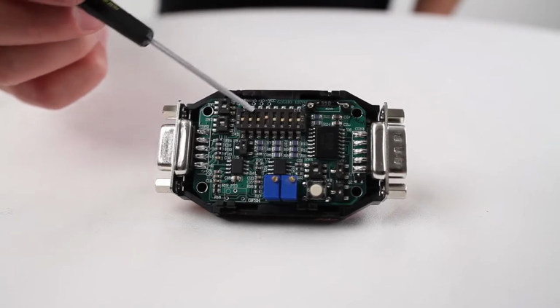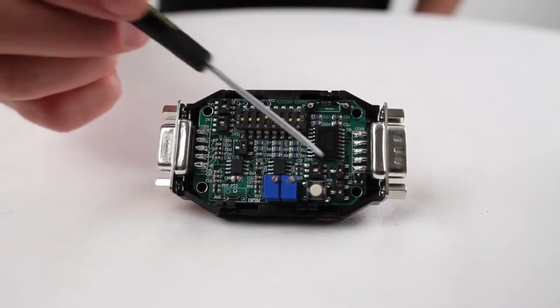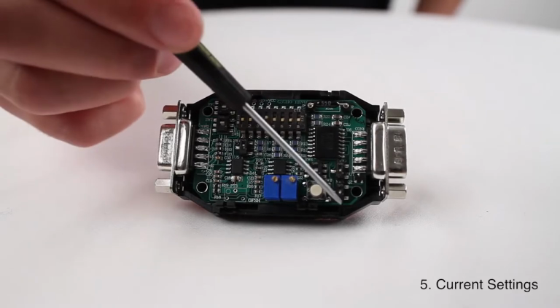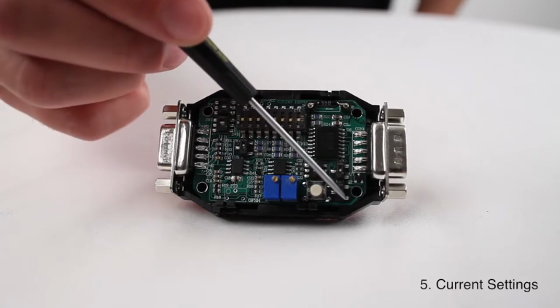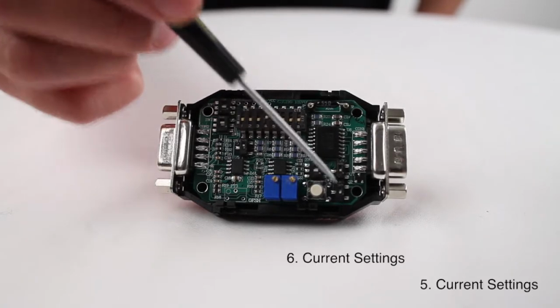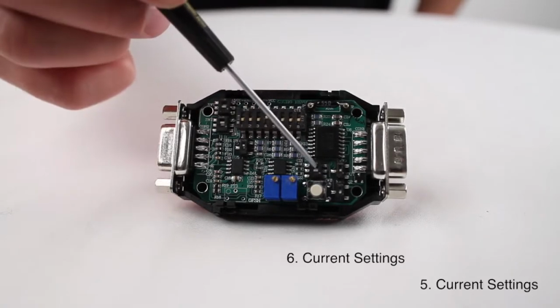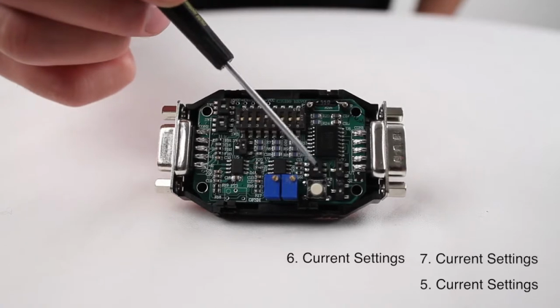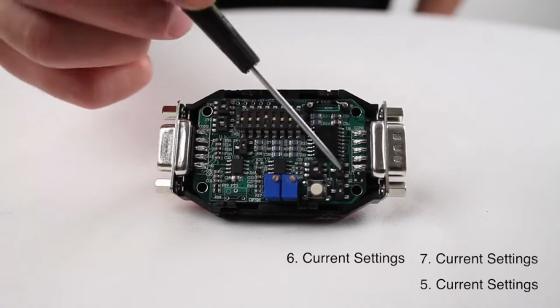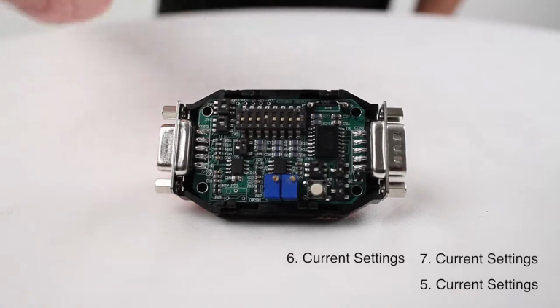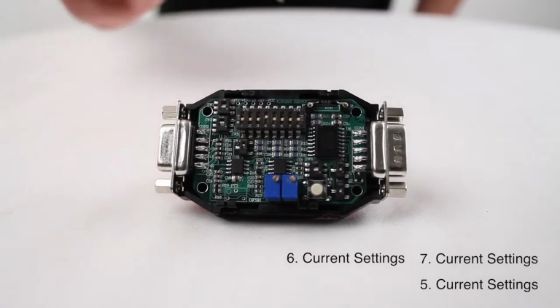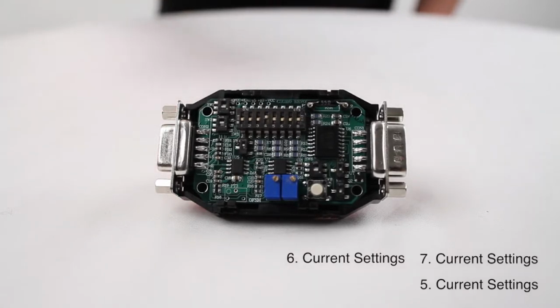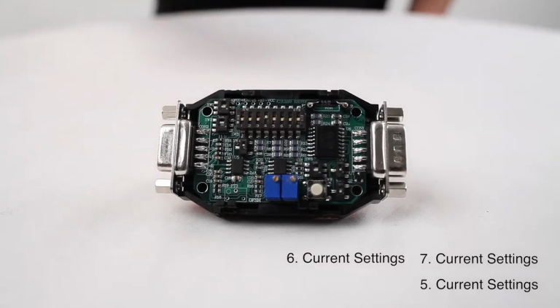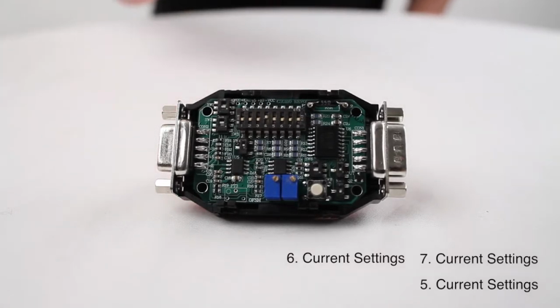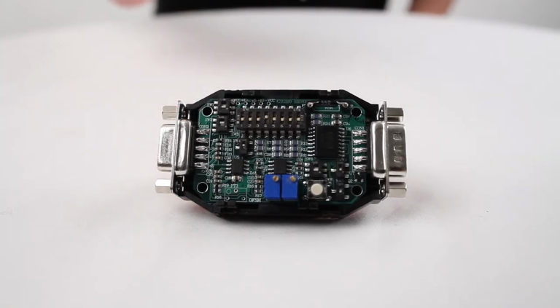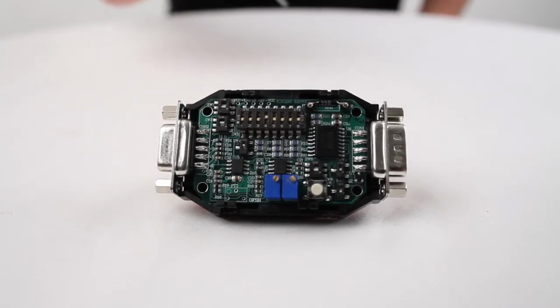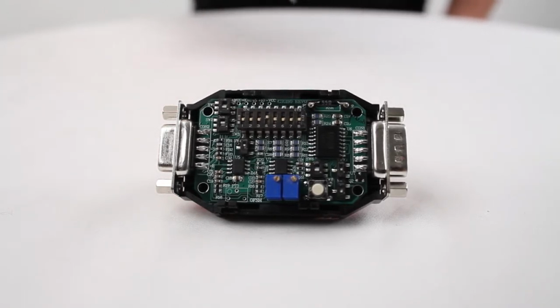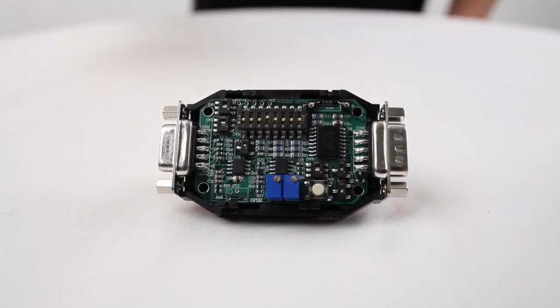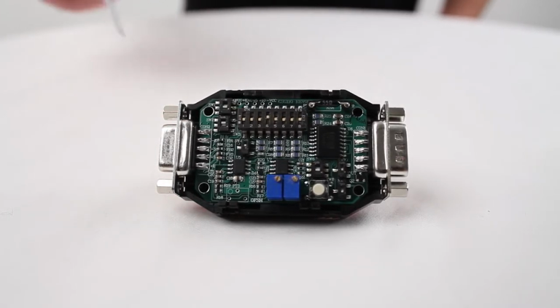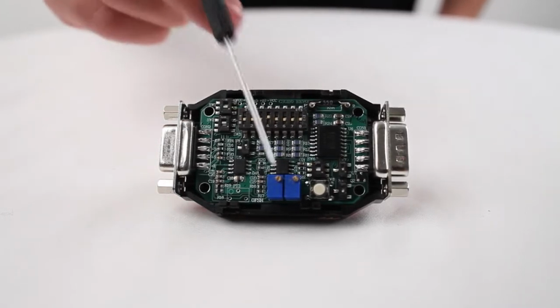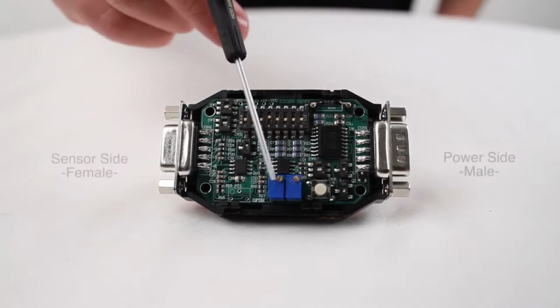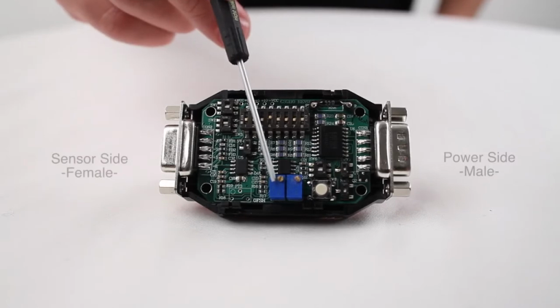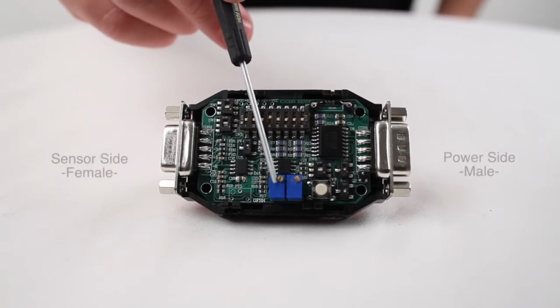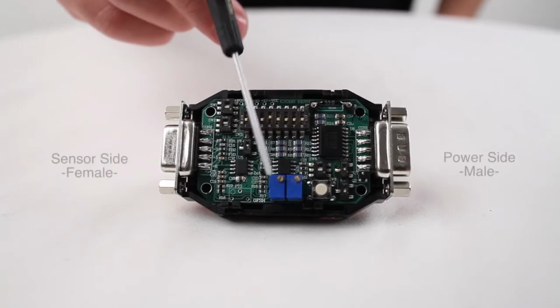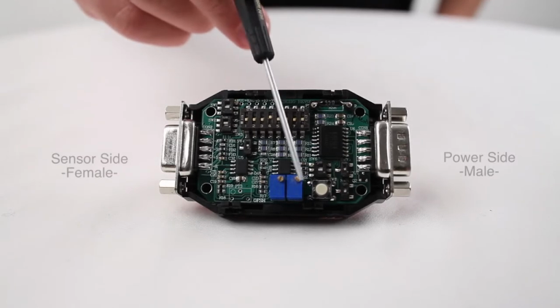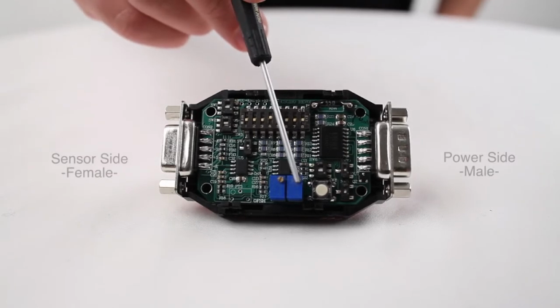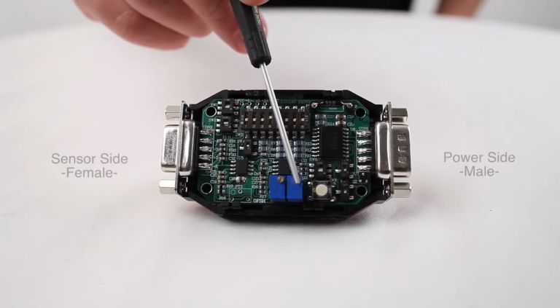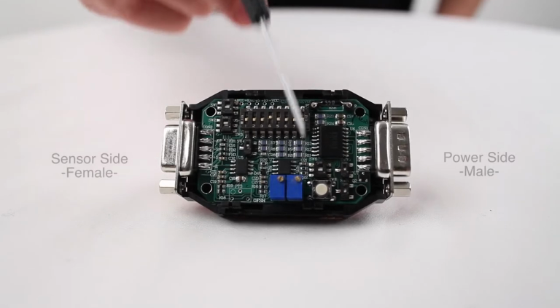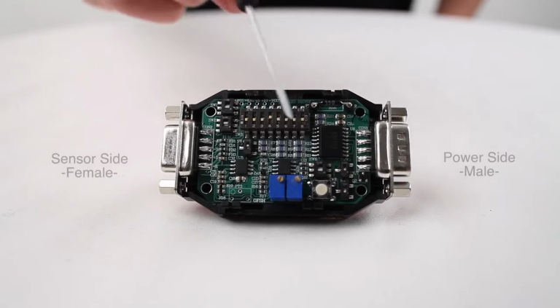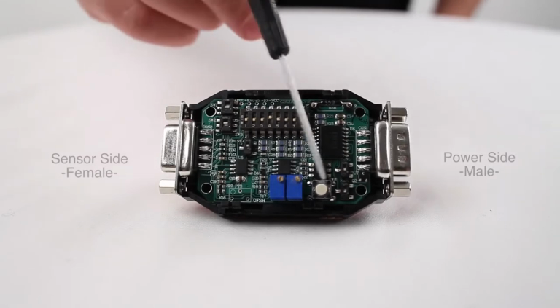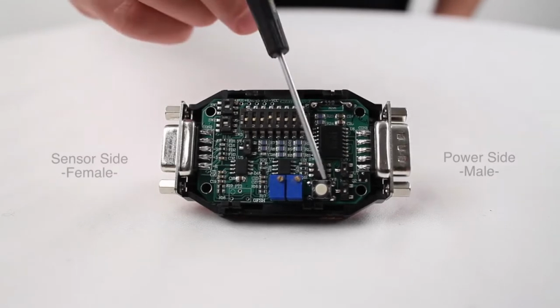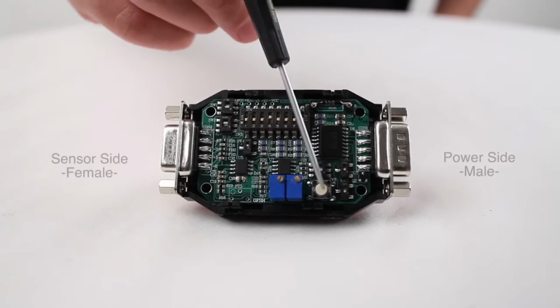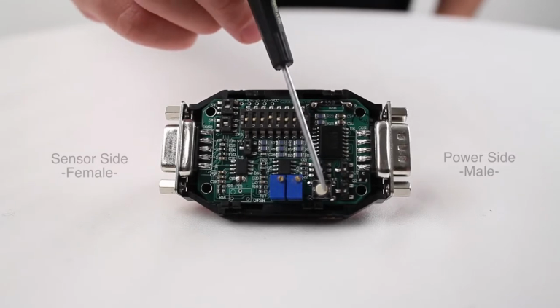Switches 5, 6, and 7 are used for your current settings. The CSG110 comes with a zero pot and a span pot. Also, the shunt button is located here in white.